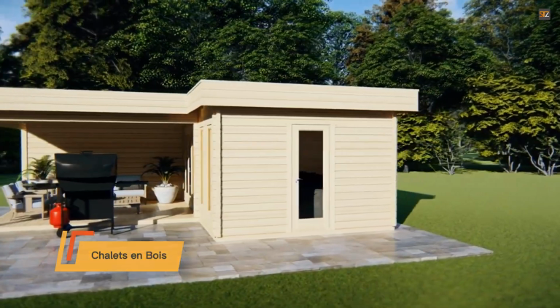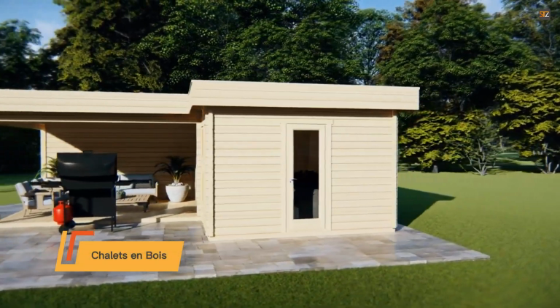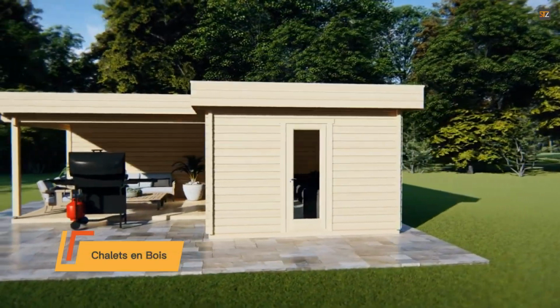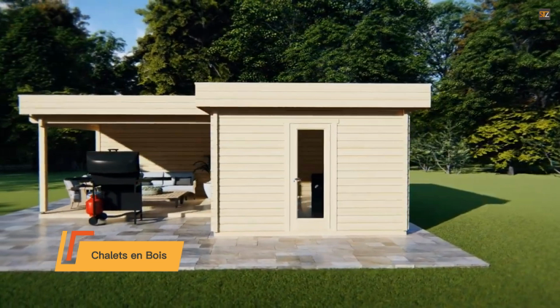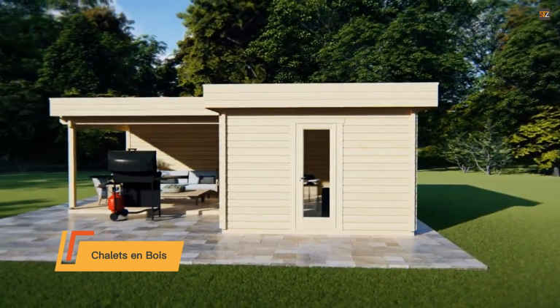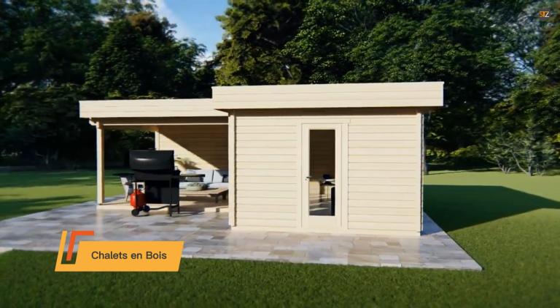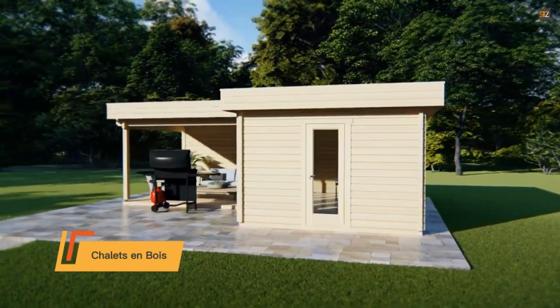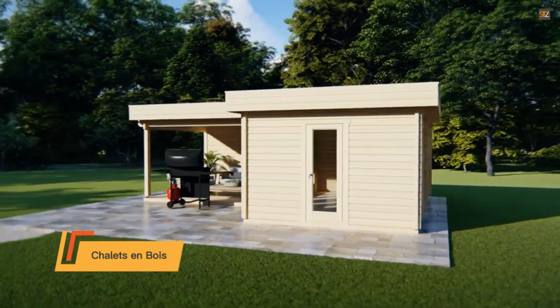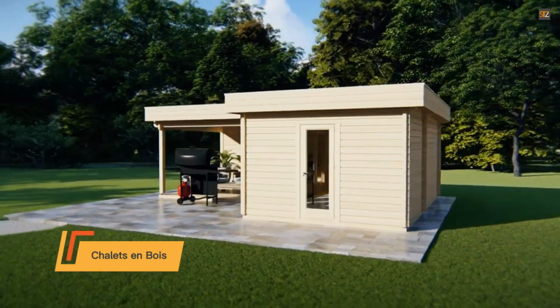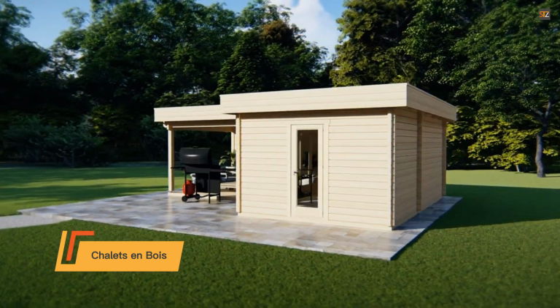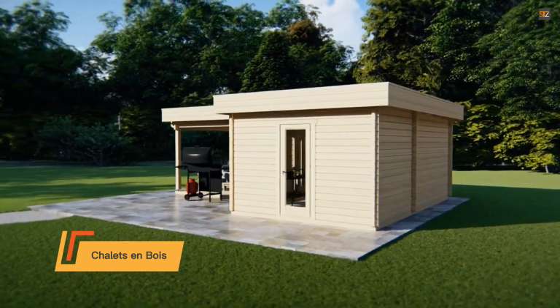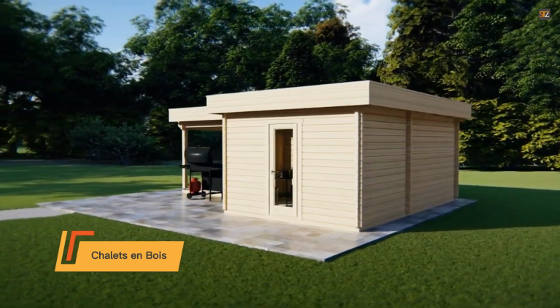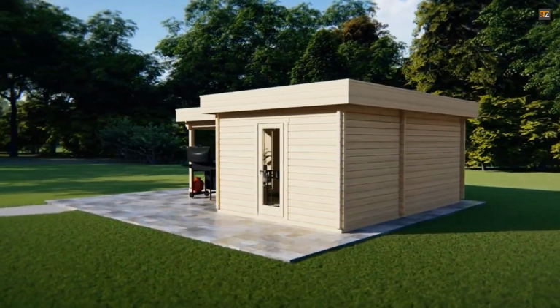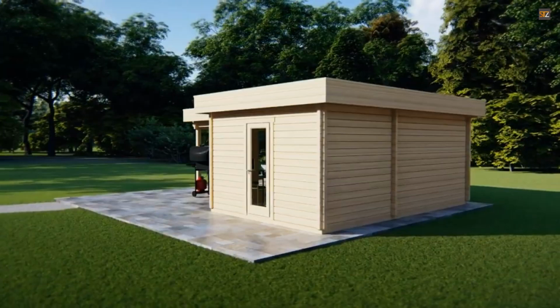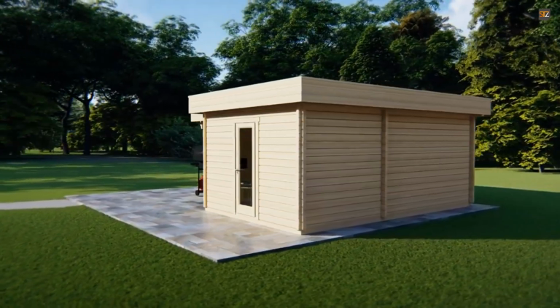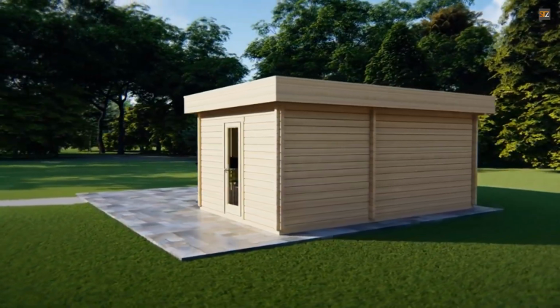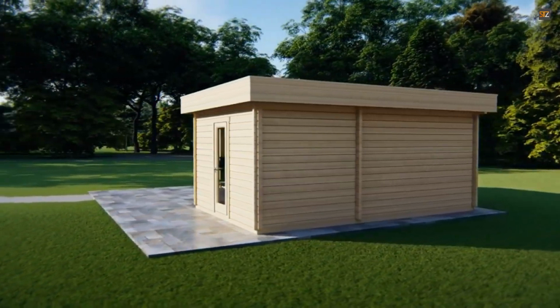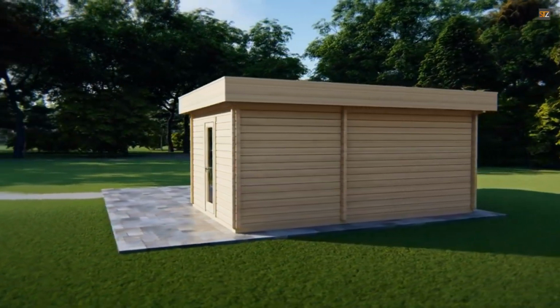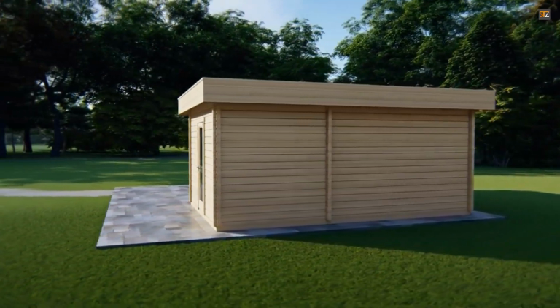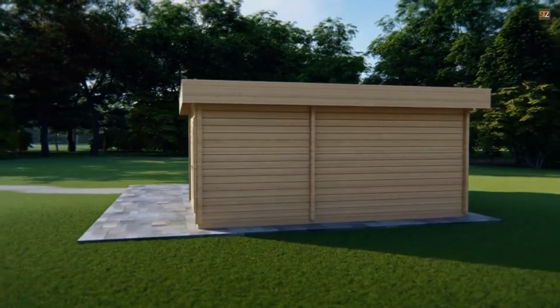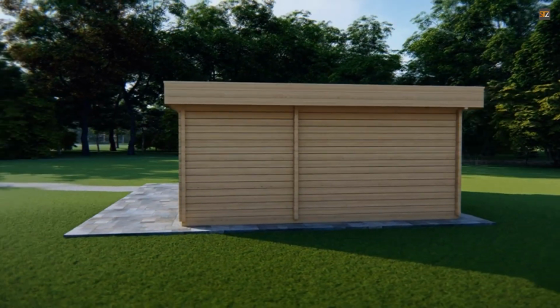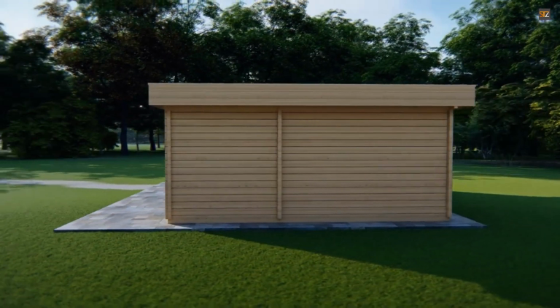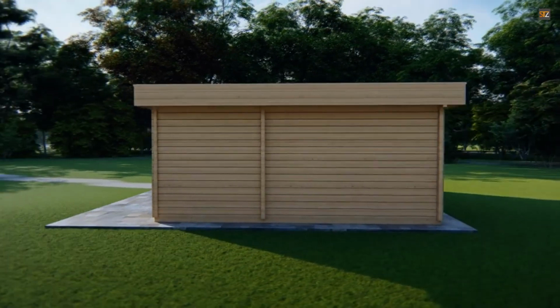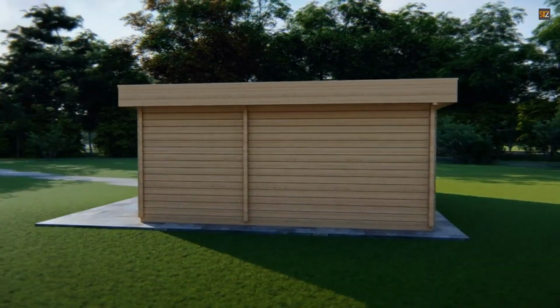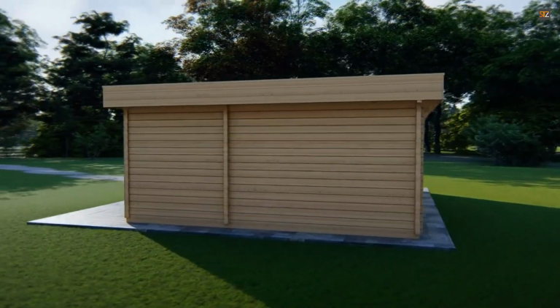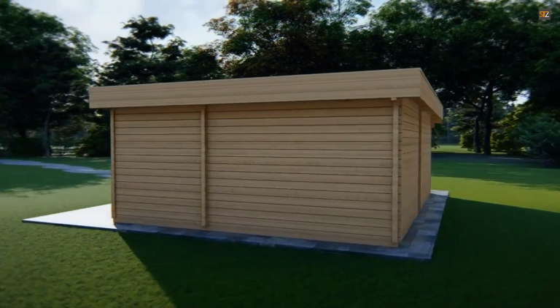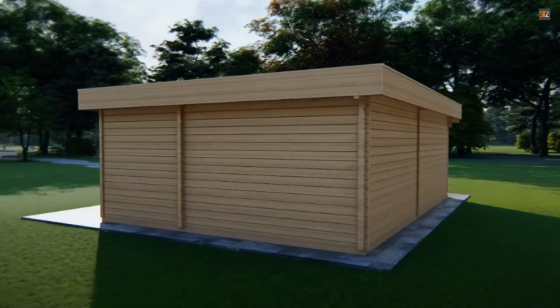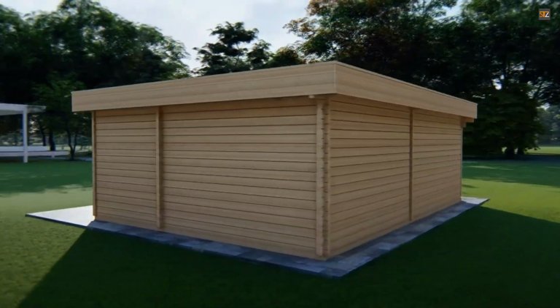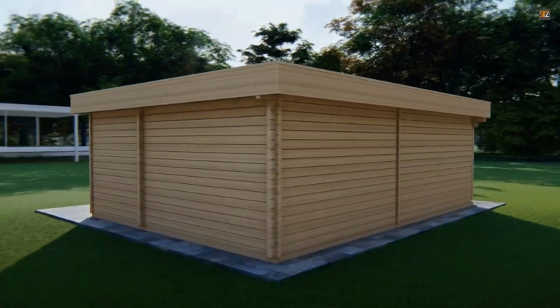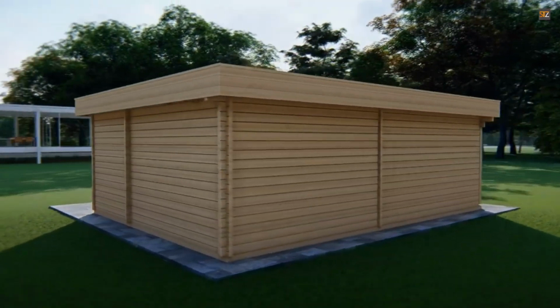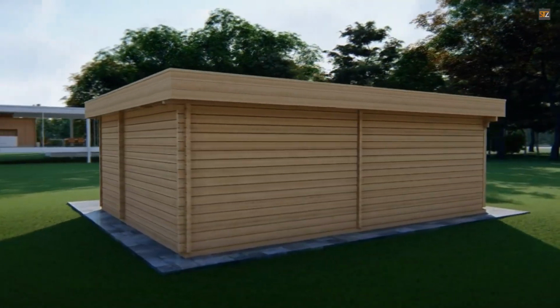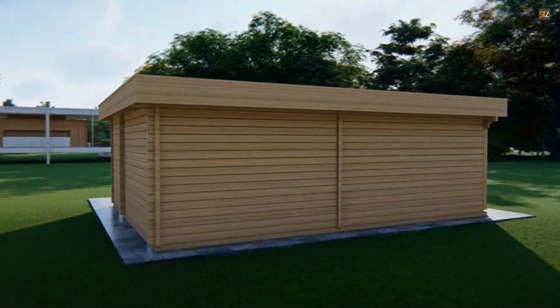Assembling your new garden shed is a breeze with Shally's modular panel system, which locks together so you can build a strong, durable storage space with minimal screwing. It's the perfect solution for anyone who wants a solid shed without the hassle of a complex build.